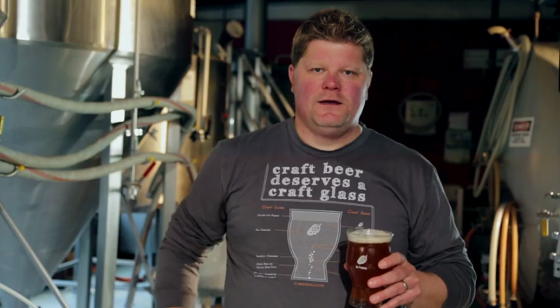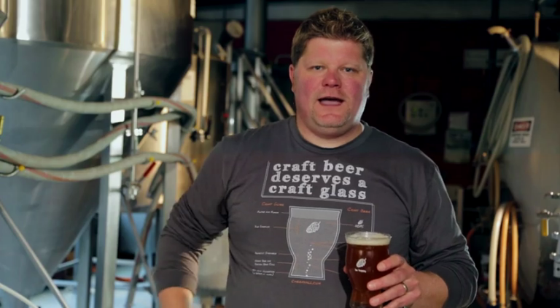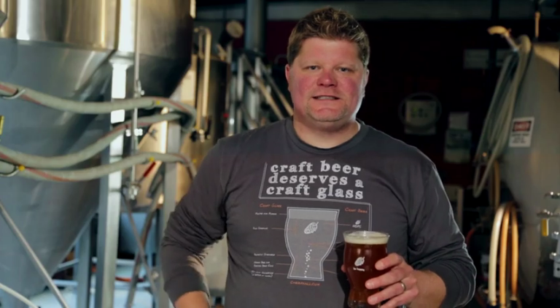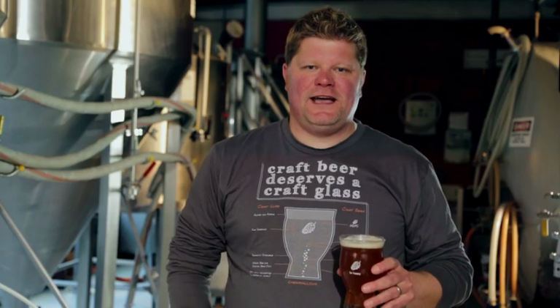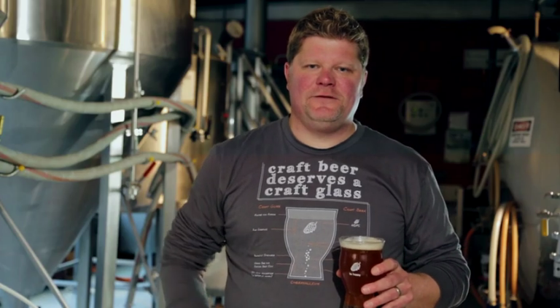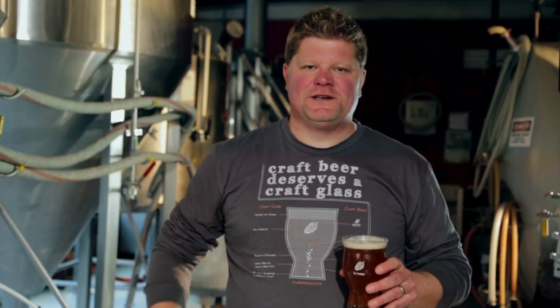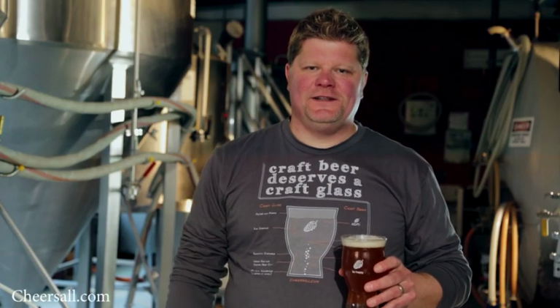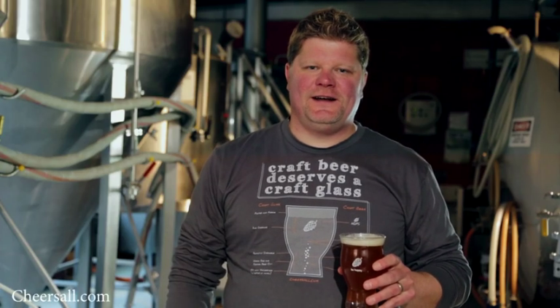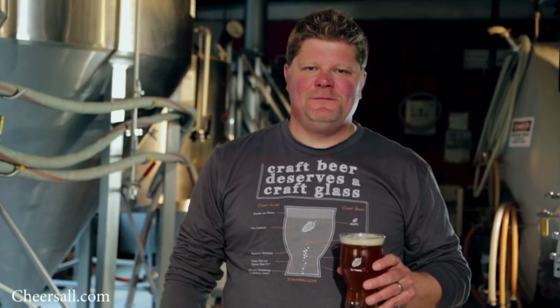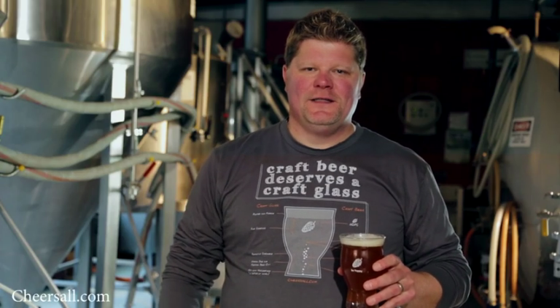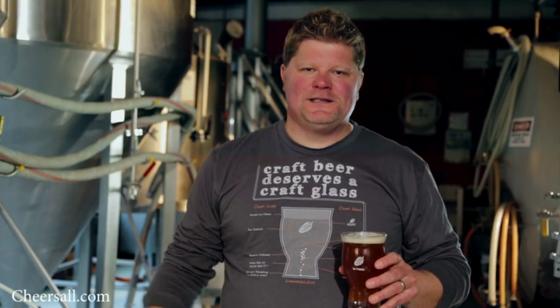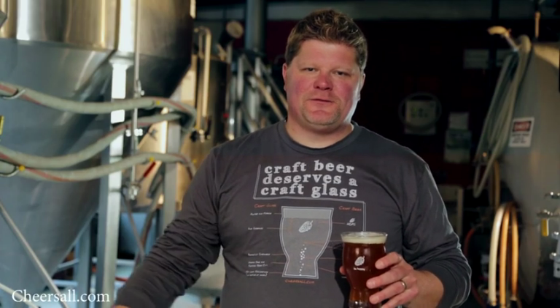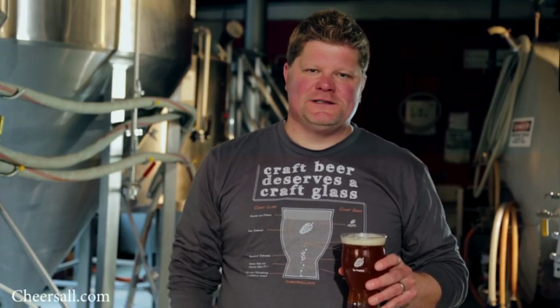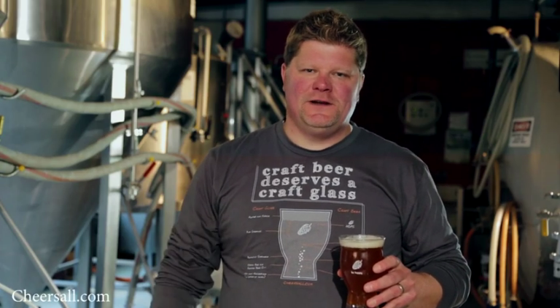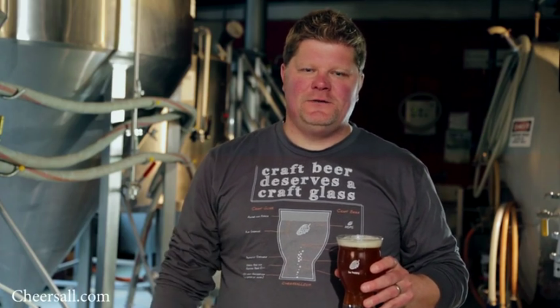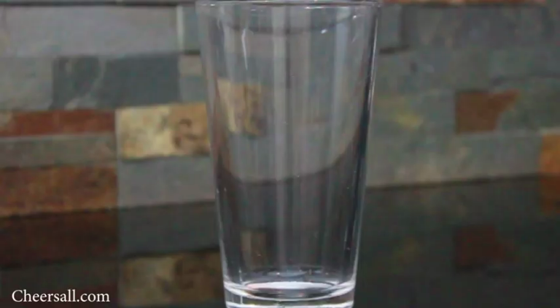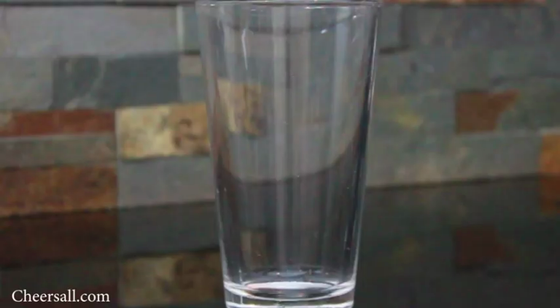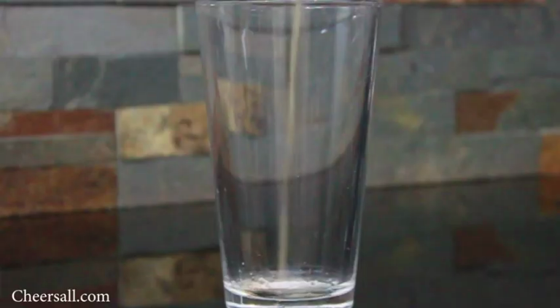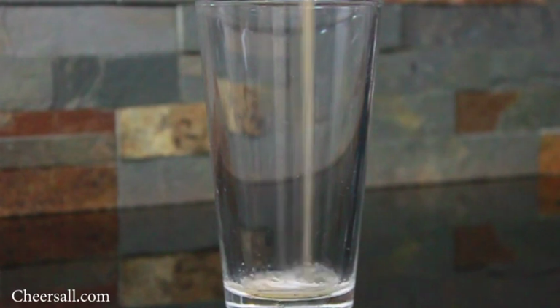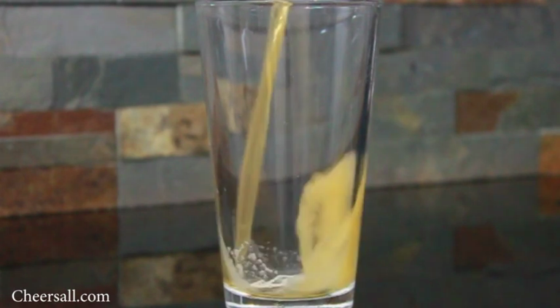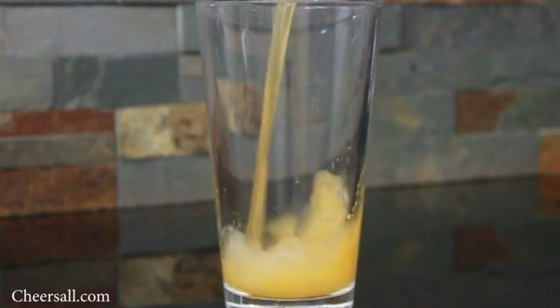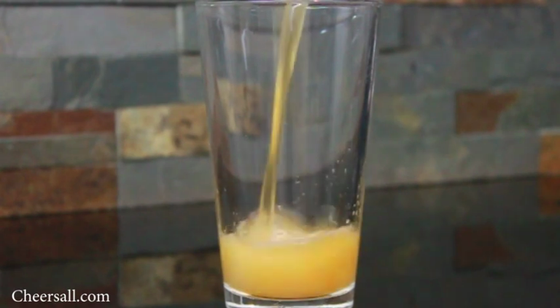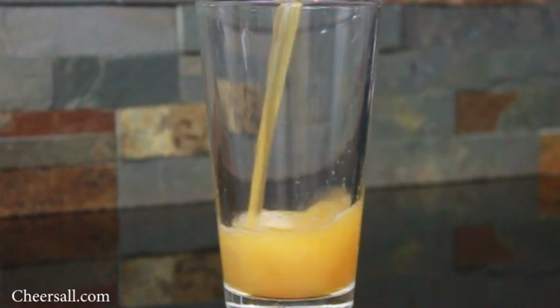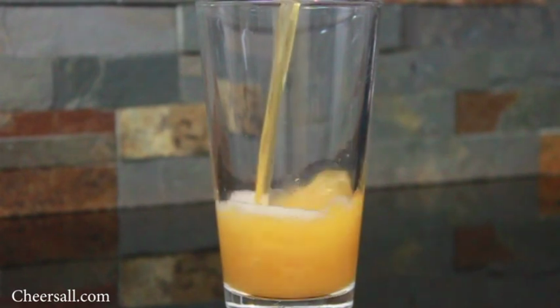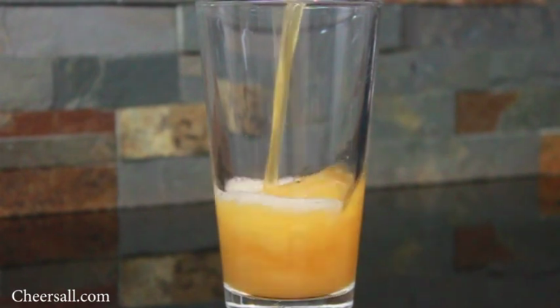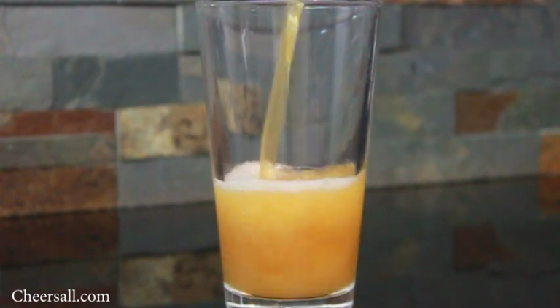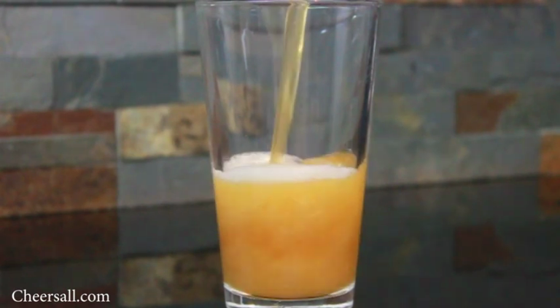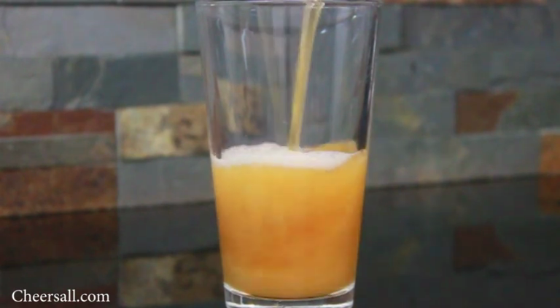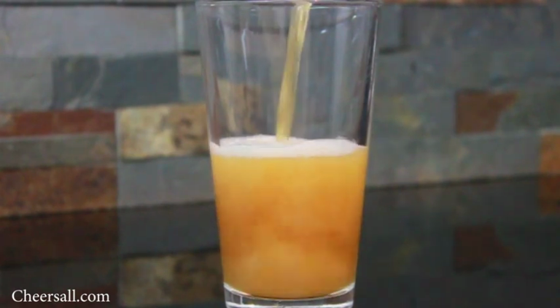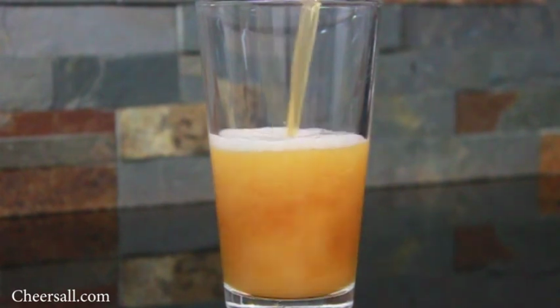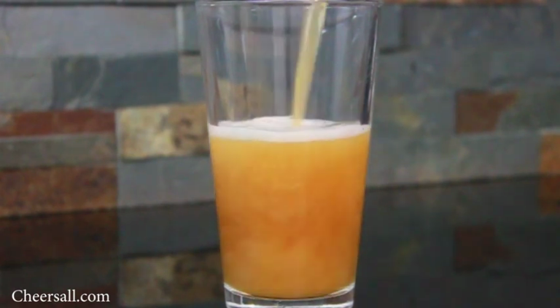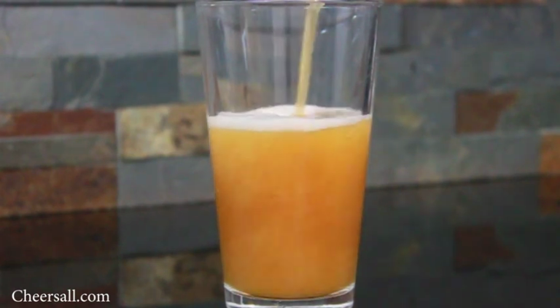Hey guys, Ty here from CheersAll.com. Thanks so much for watching this video. Today I just want to talk to you a bit about shaker pints and what you're pouring your beer into.